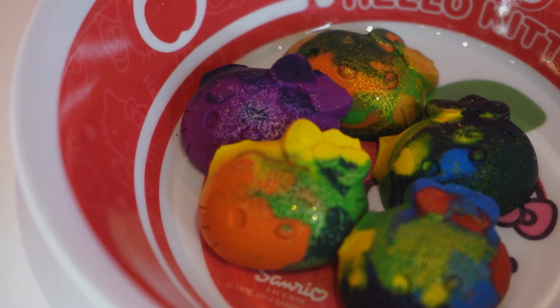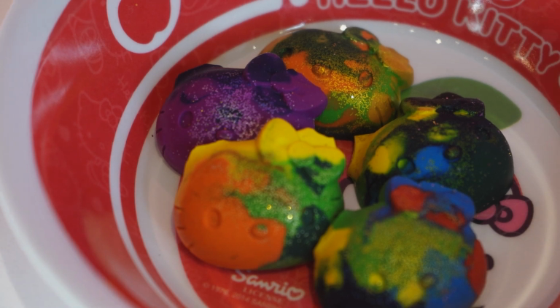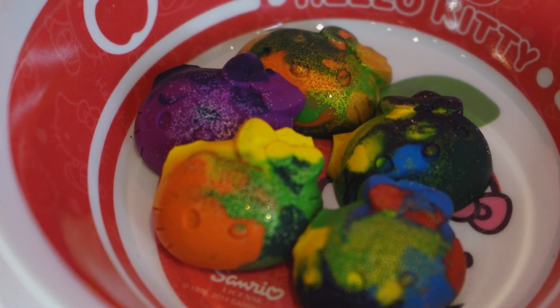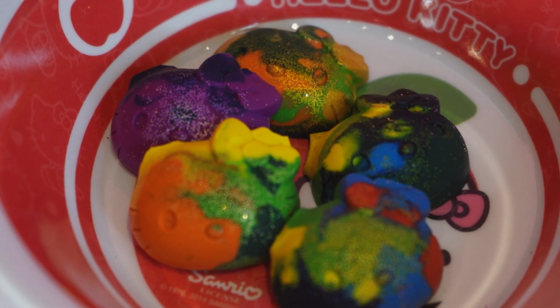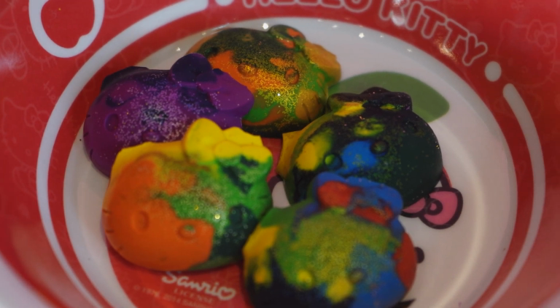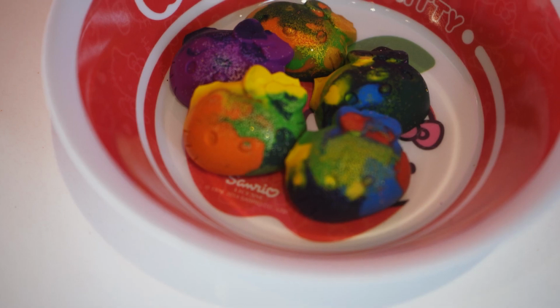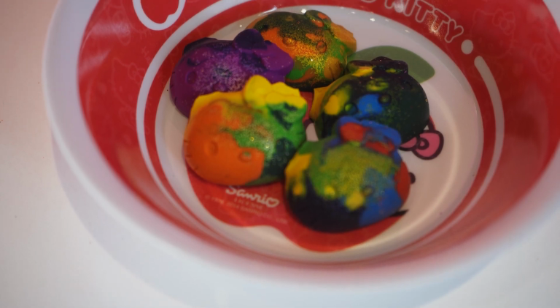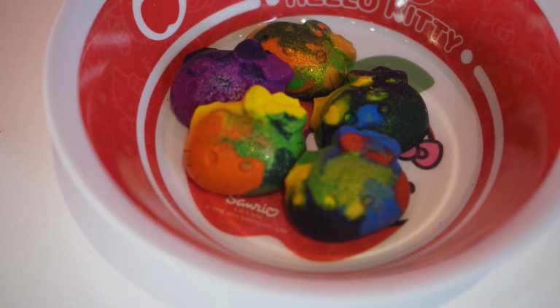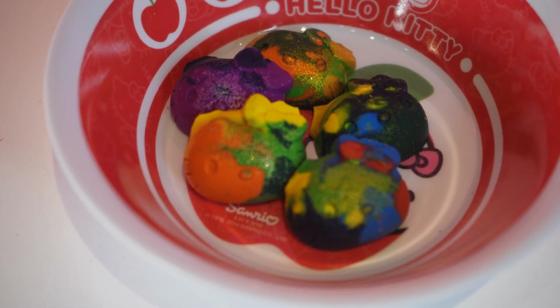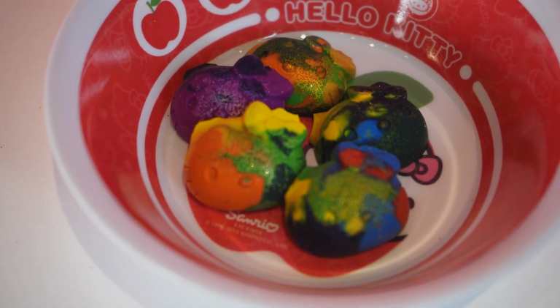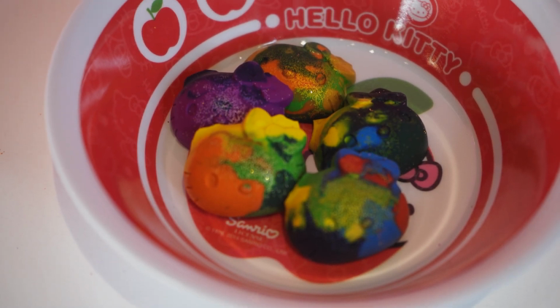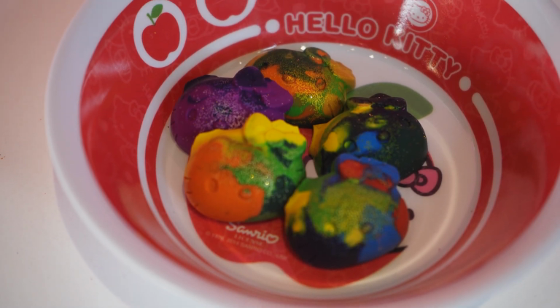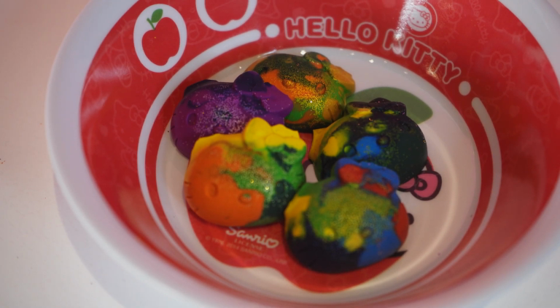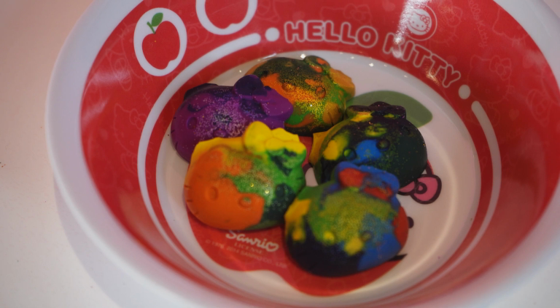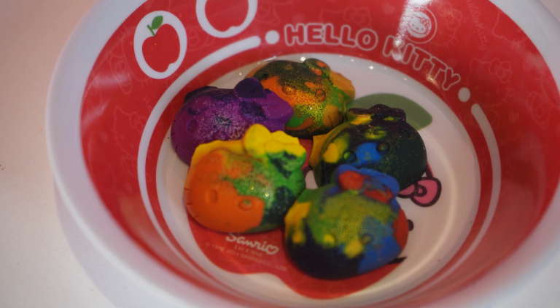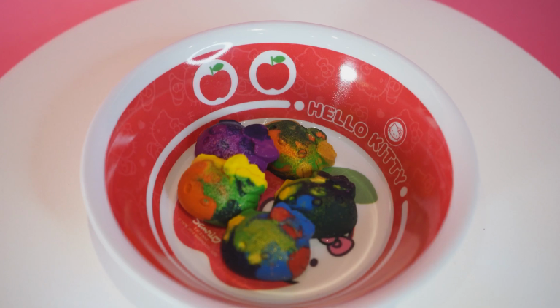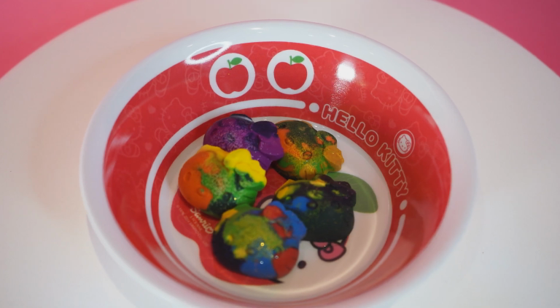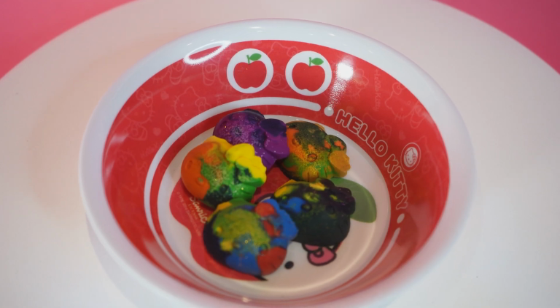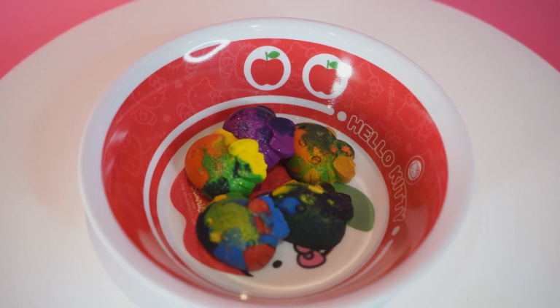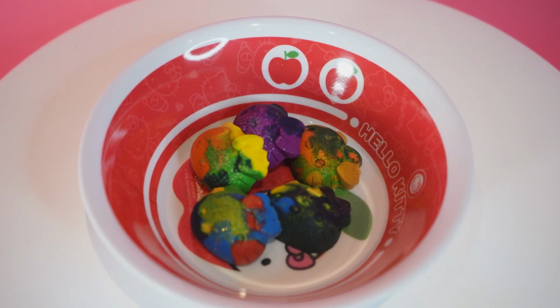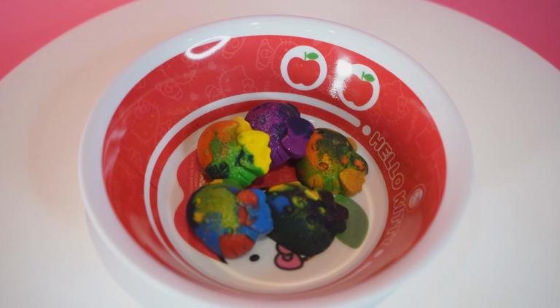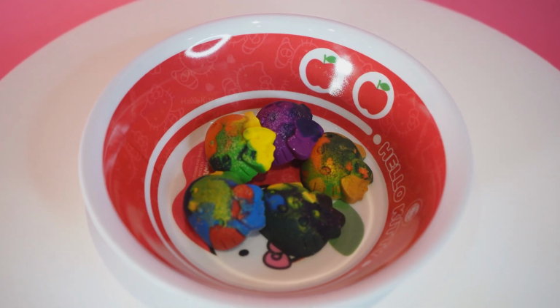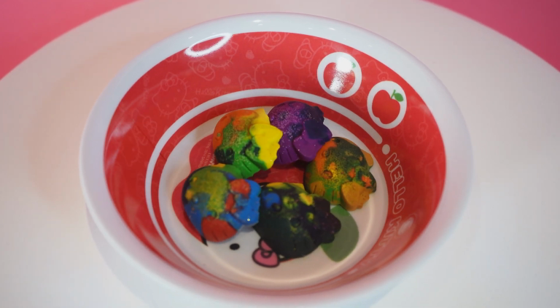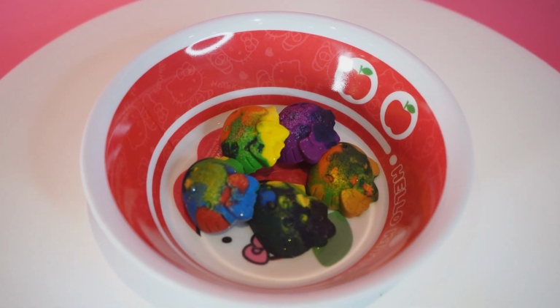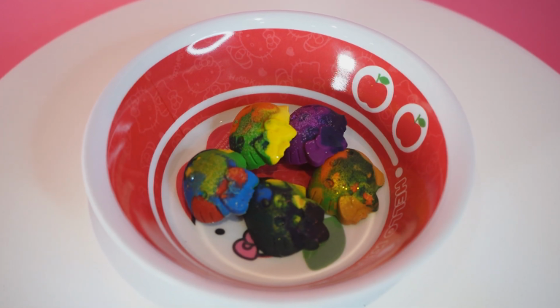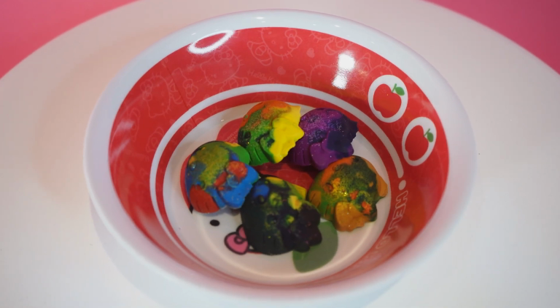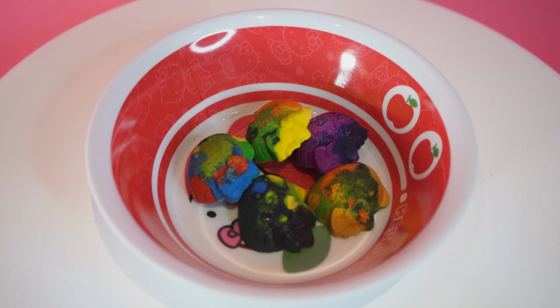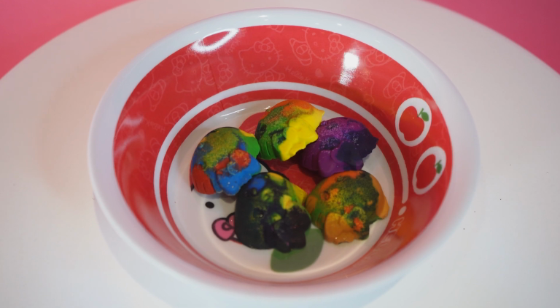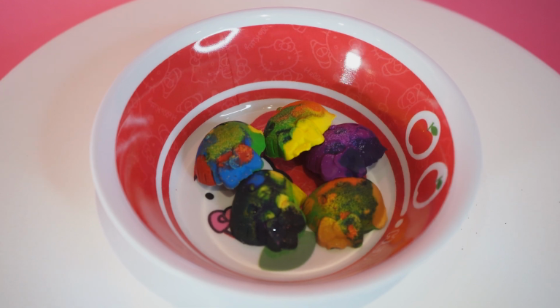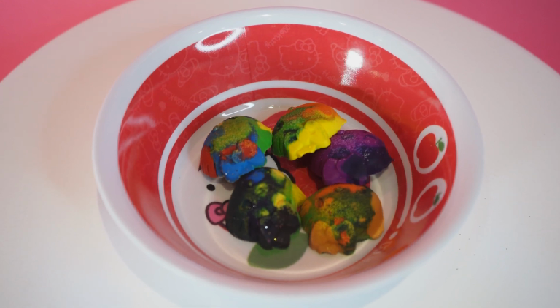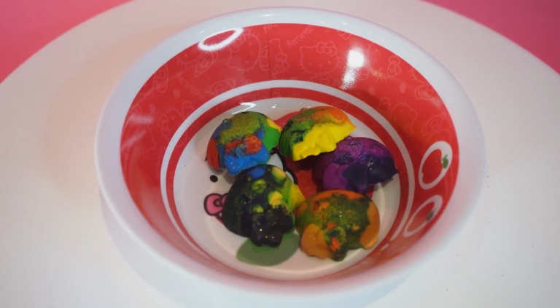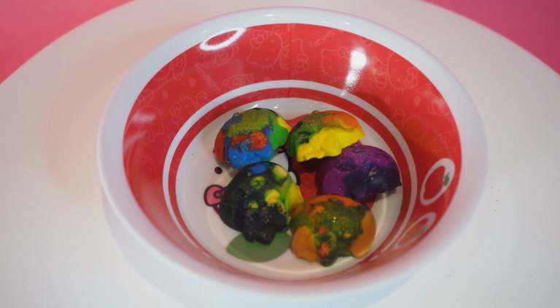Hello, Hello Kitty's friends! Do you have at home some wax crayons that you no longer use because they're too short? Today we're going to find out how to use and transform them into beautiful and shining colours!